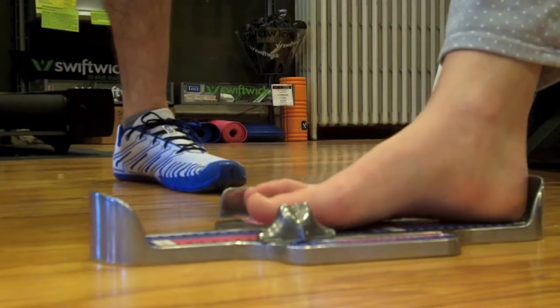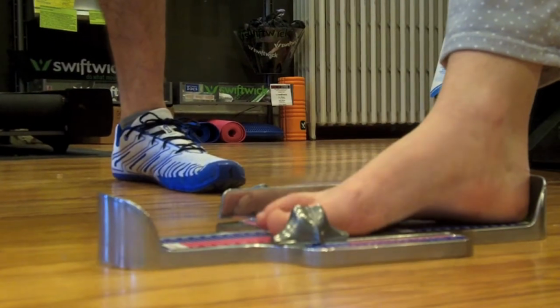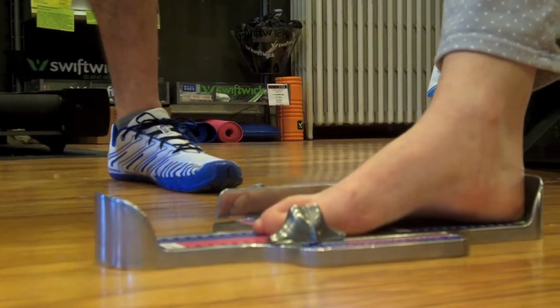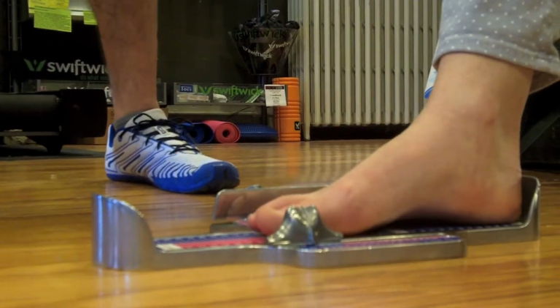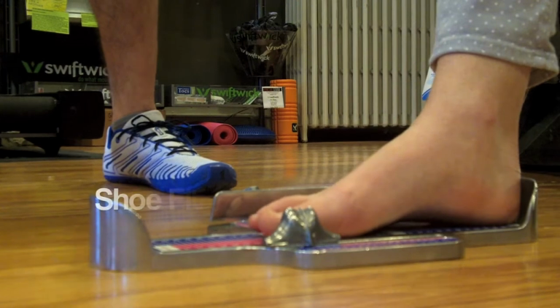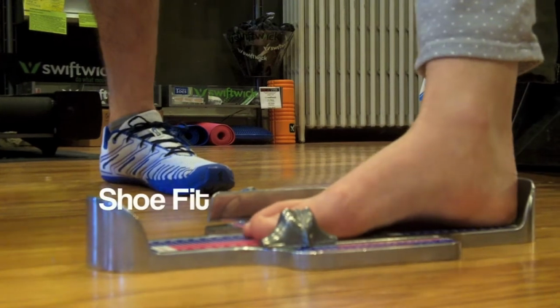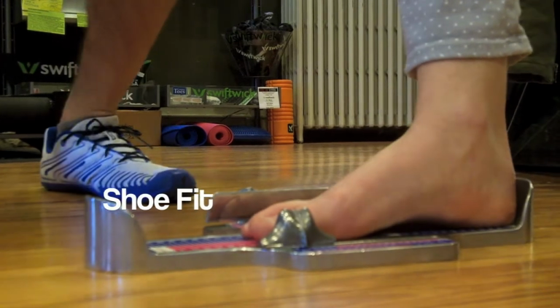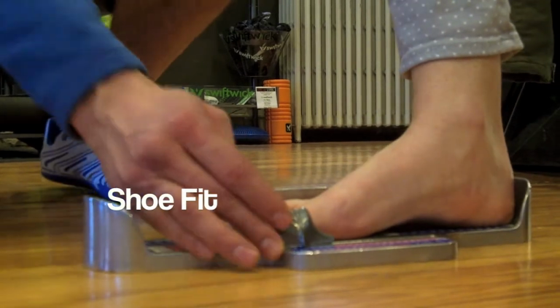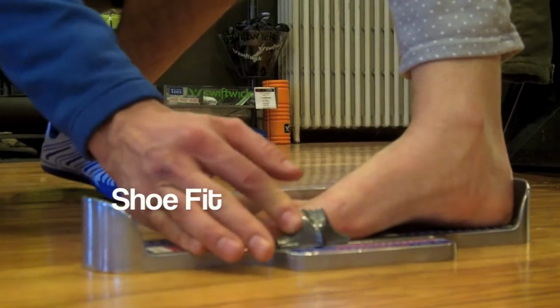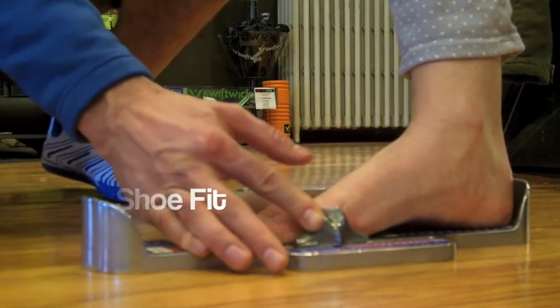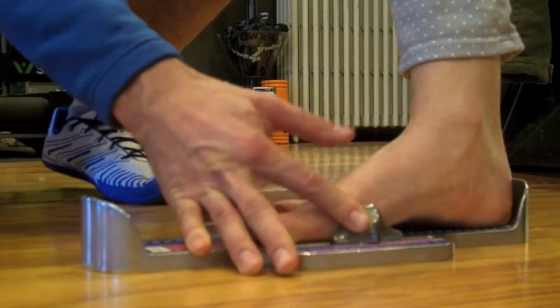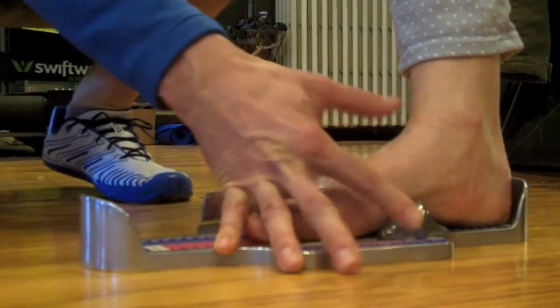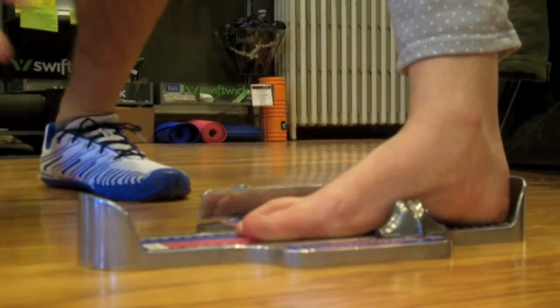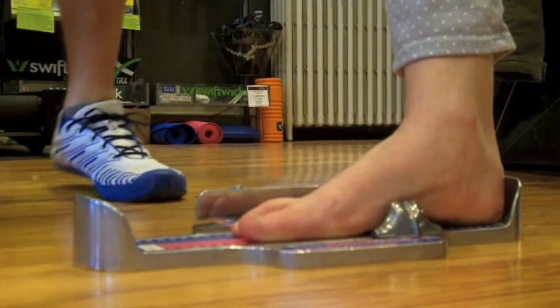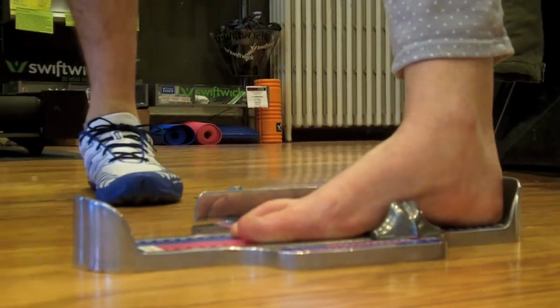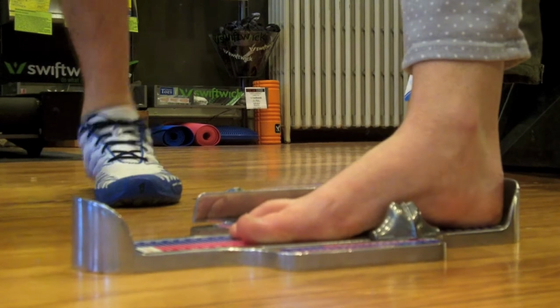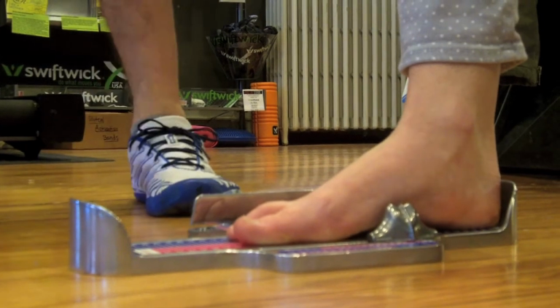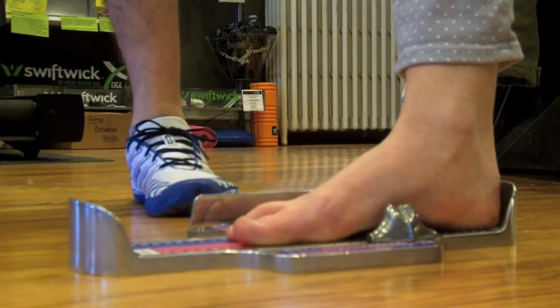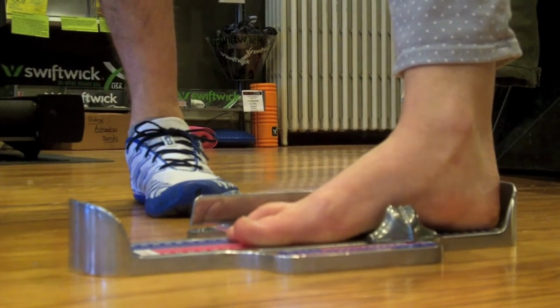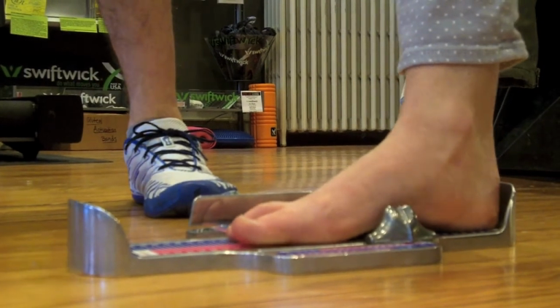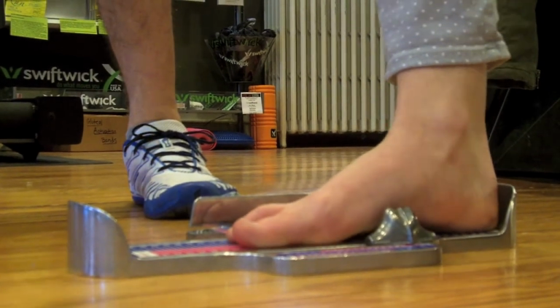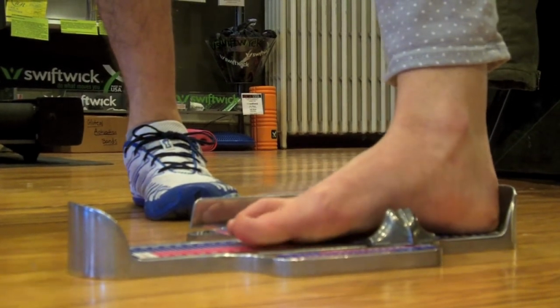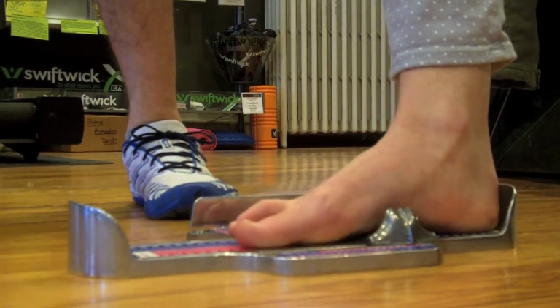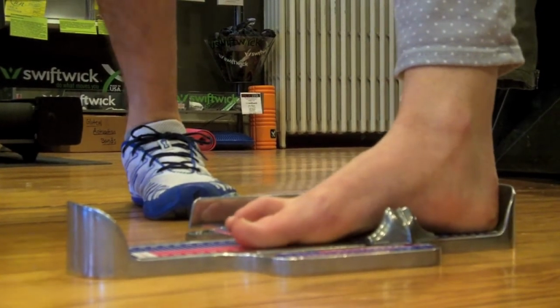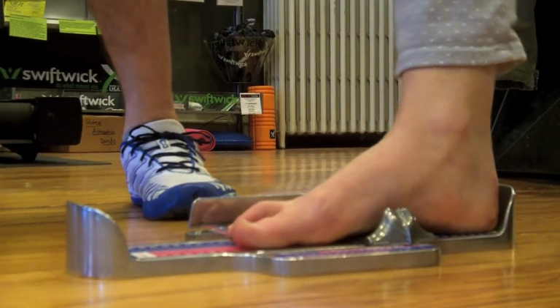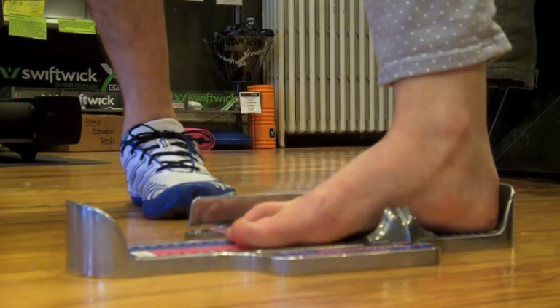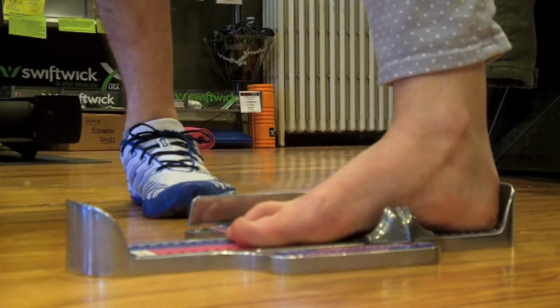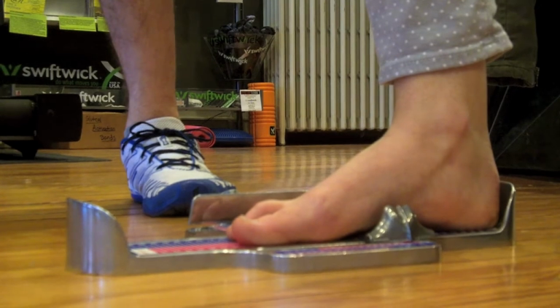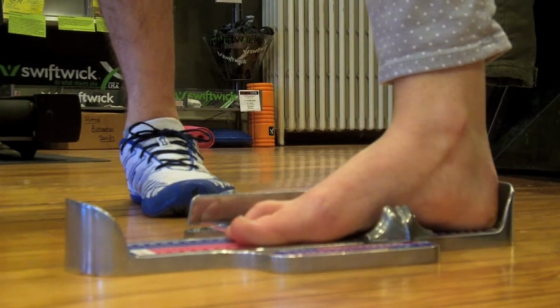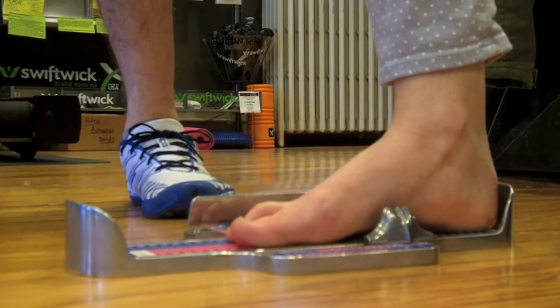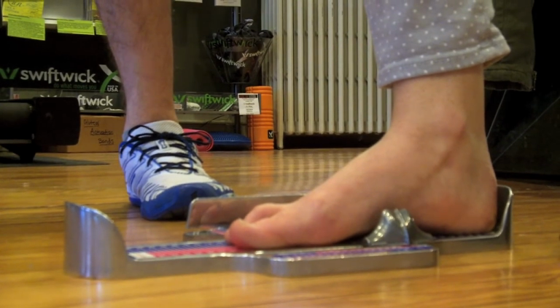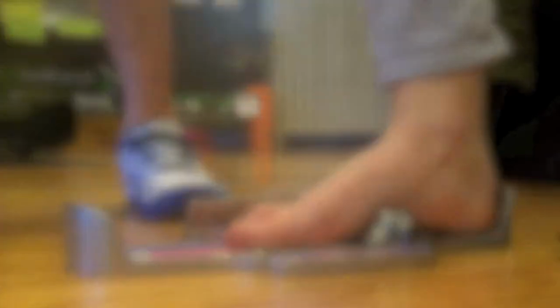The last part of the fit process is critically important, and that is how to properly fit a shoe. Most people assess what their foot size is, but your shoe size is usually one to one and a half sizes larger than that to allow for normal toe splay and foot expansion on running.